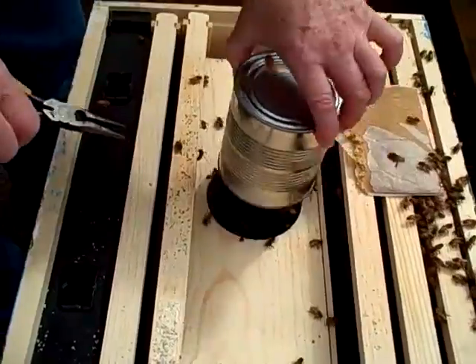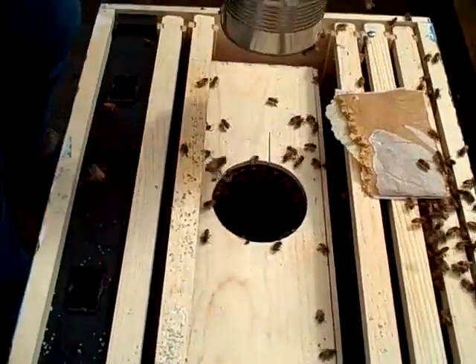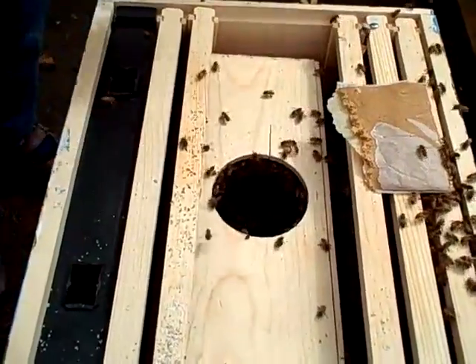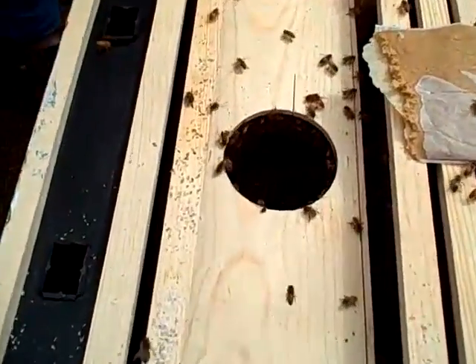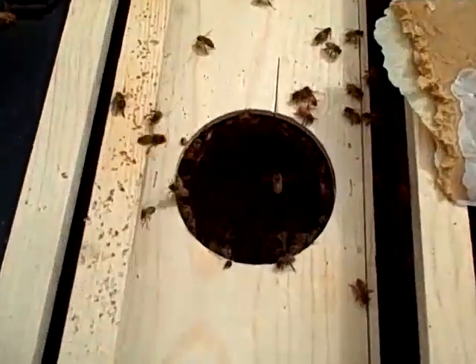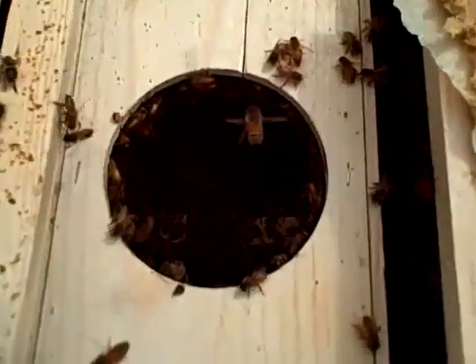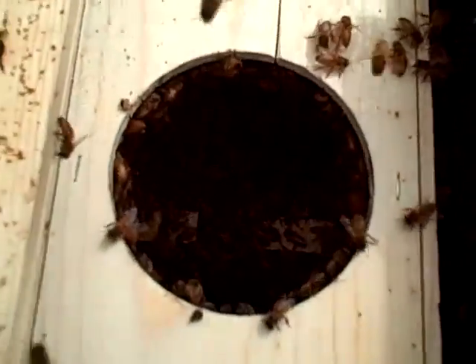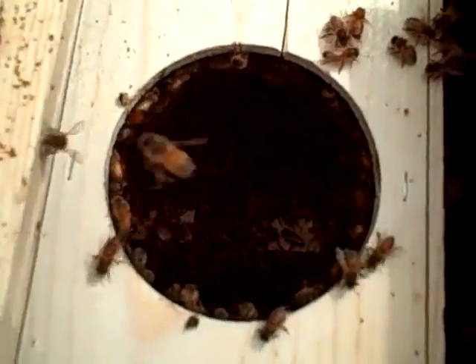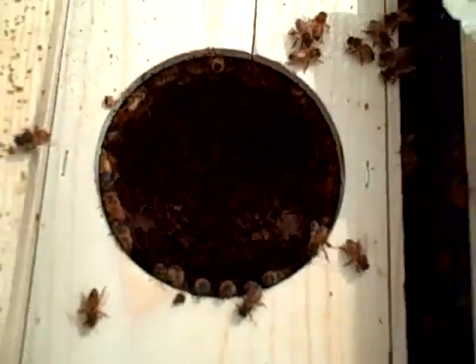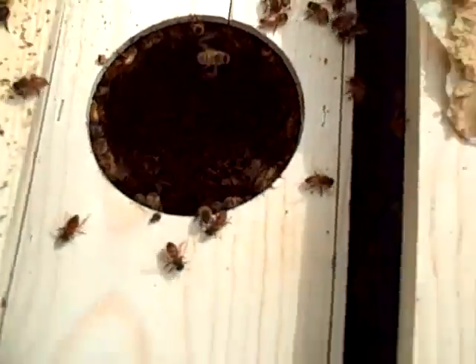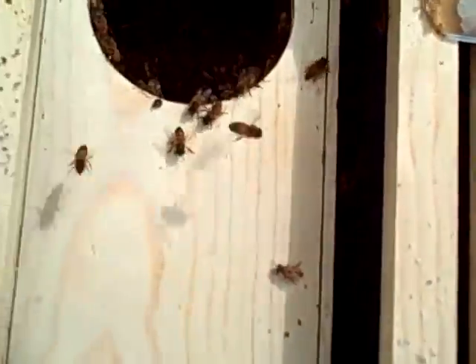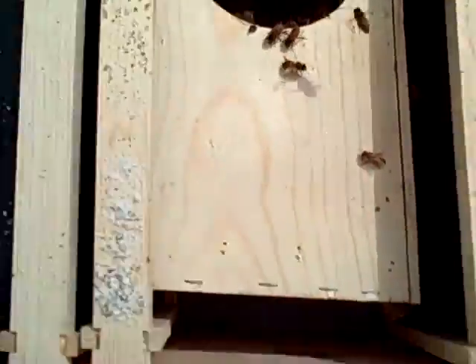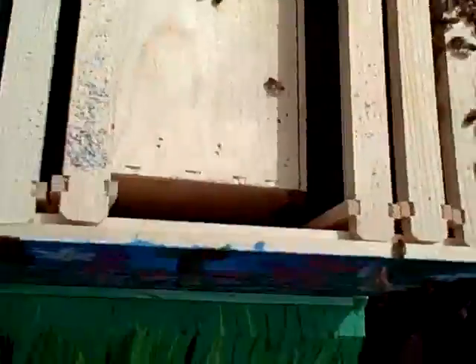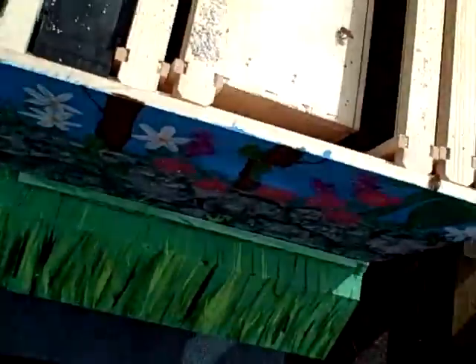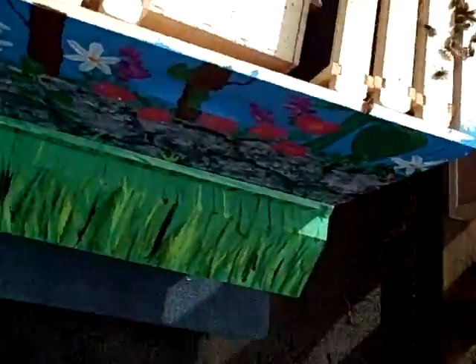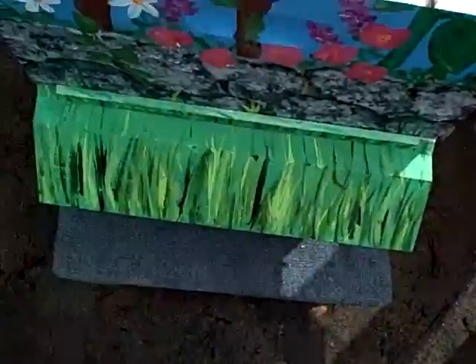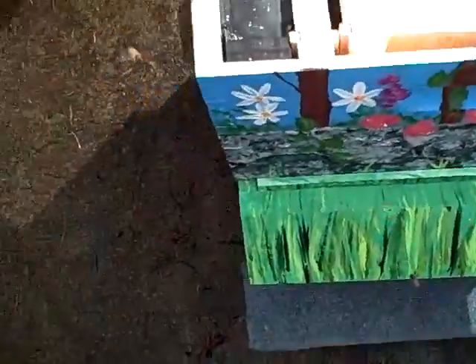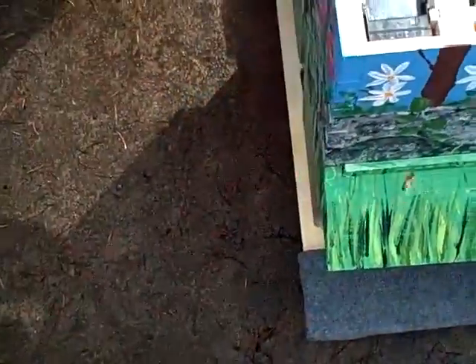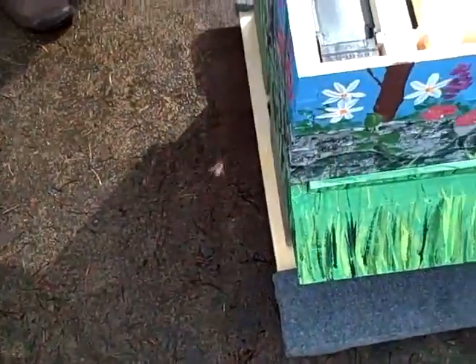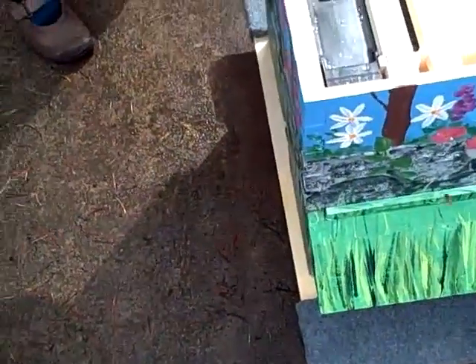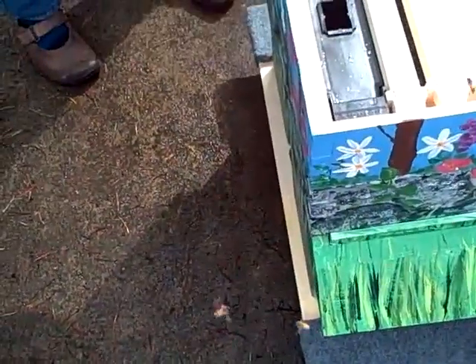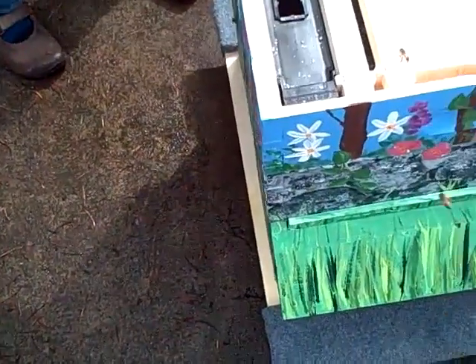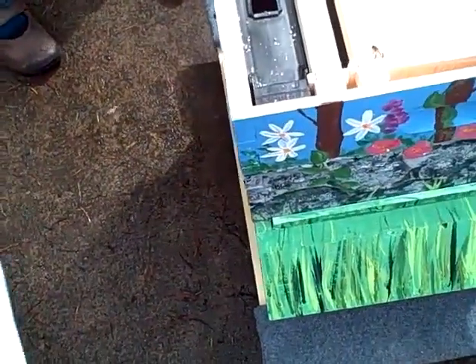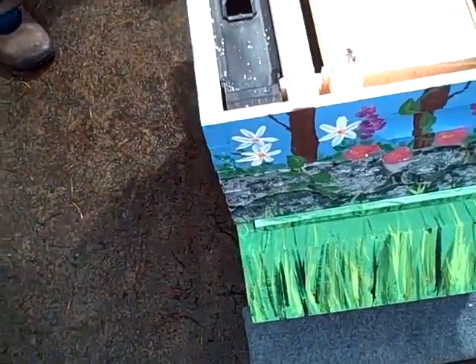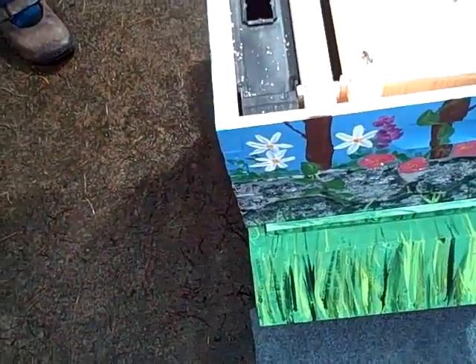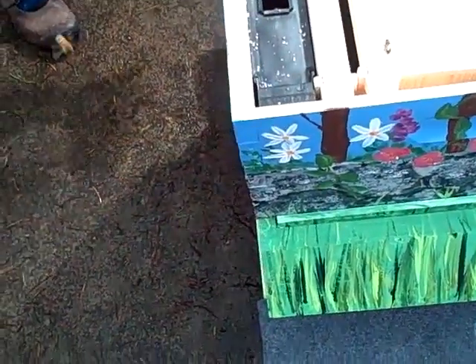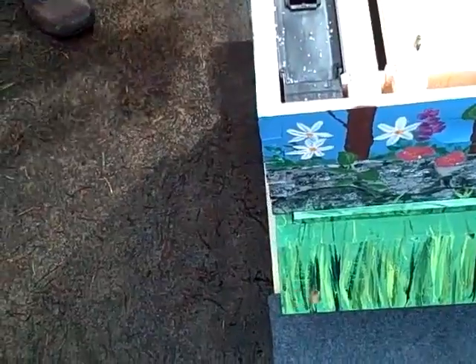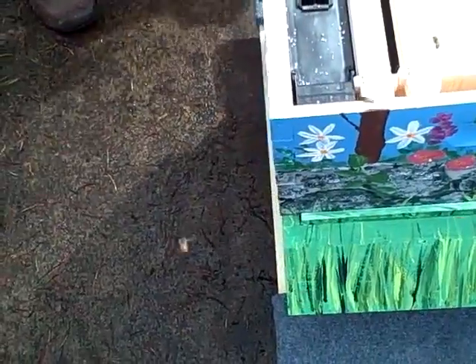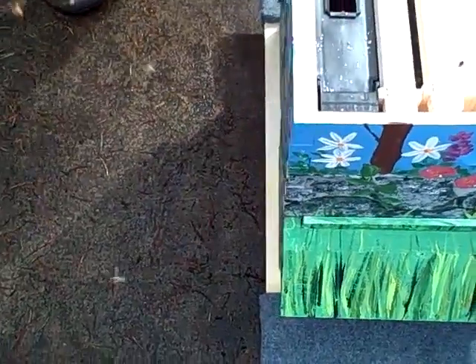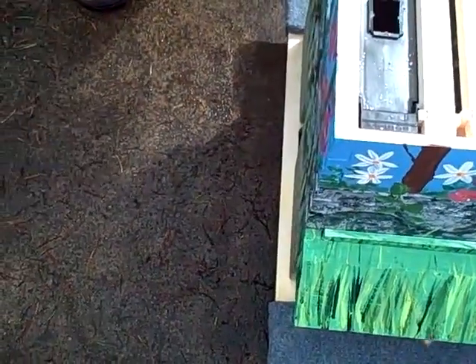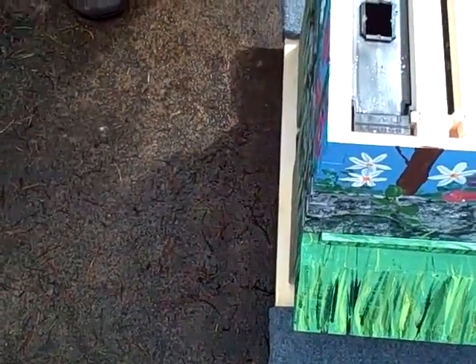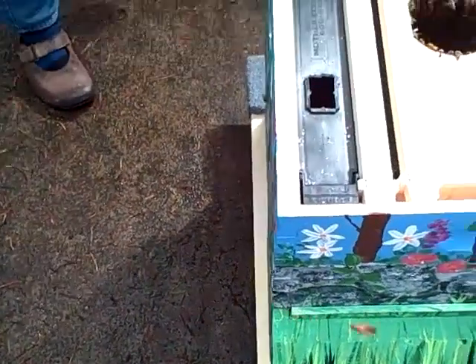Everybody else can come out. See all them girls down in there? They're all underneath here. If you just set it down, they'll get off and go to the hive. It's a whole can — it's not even empty.